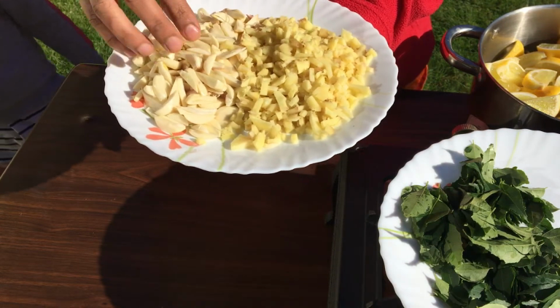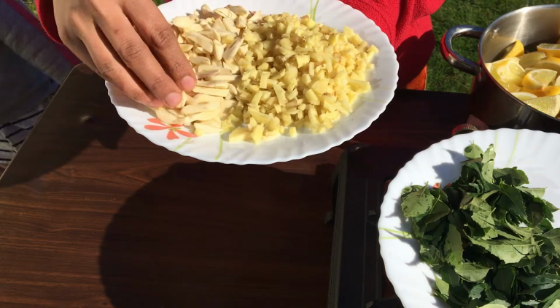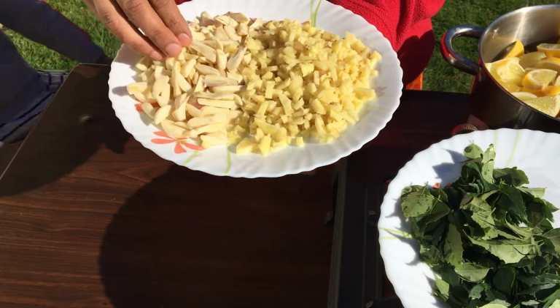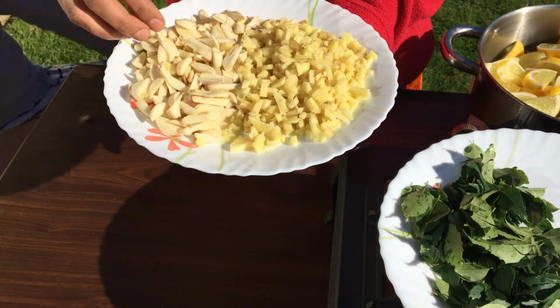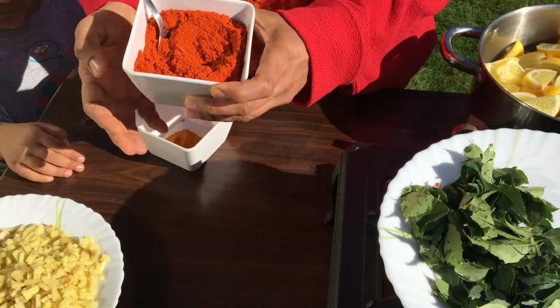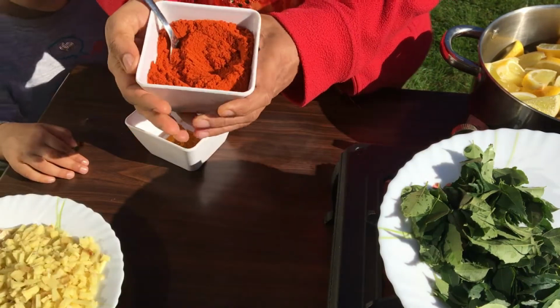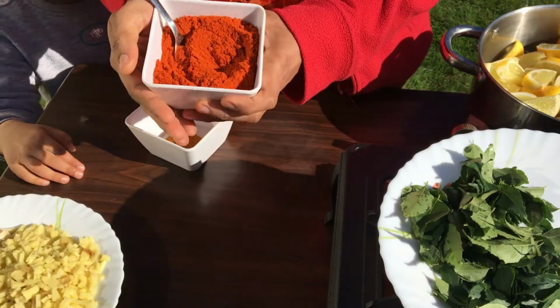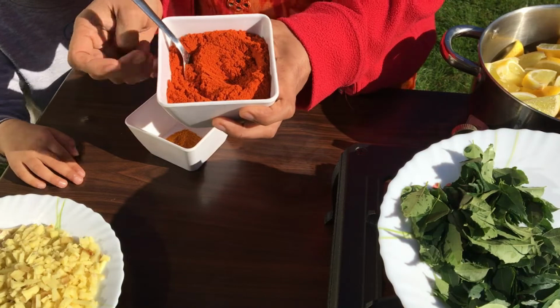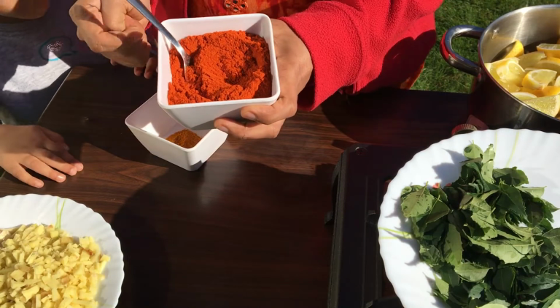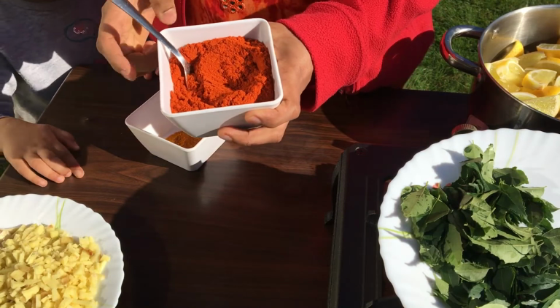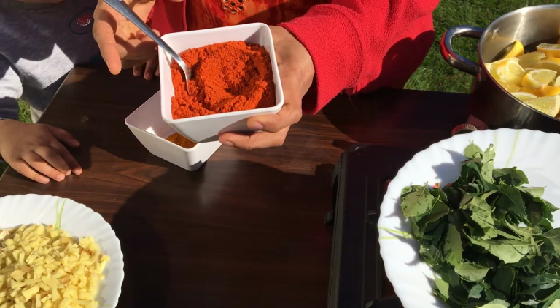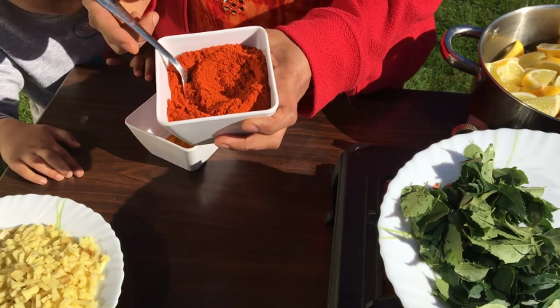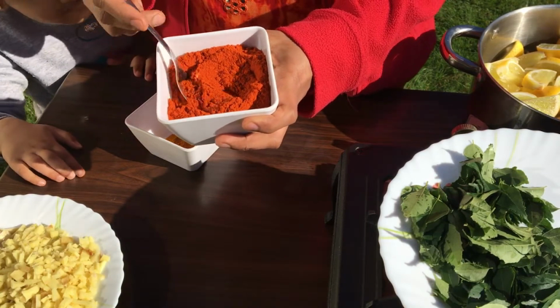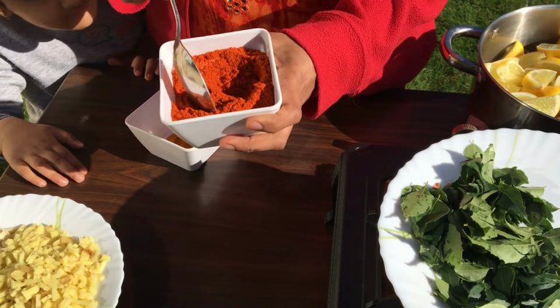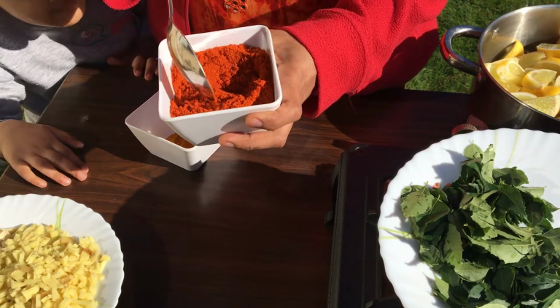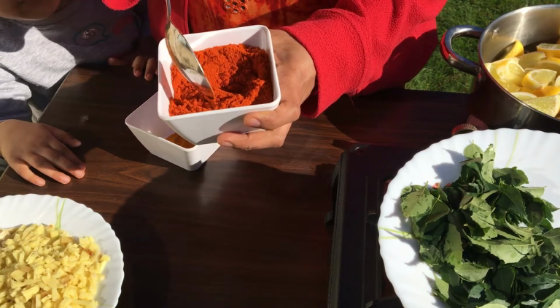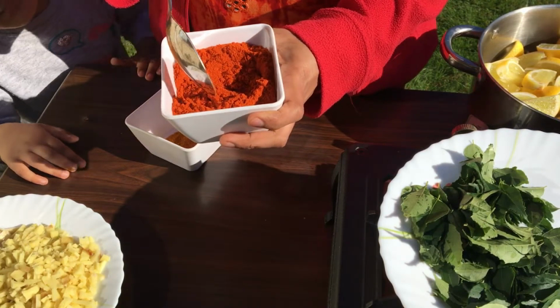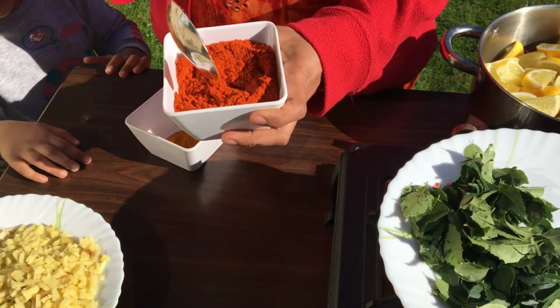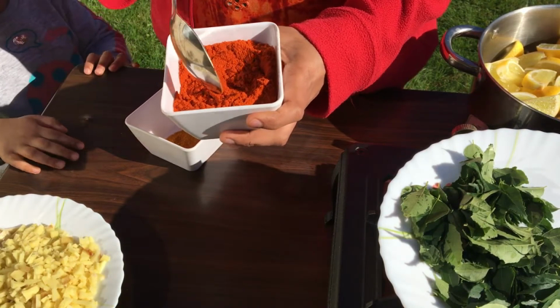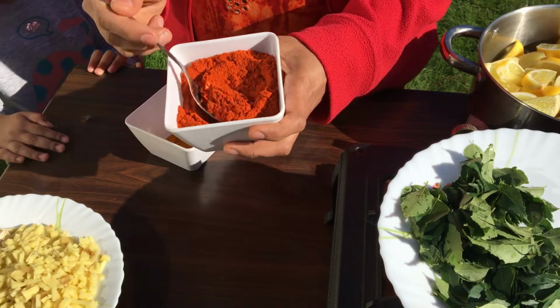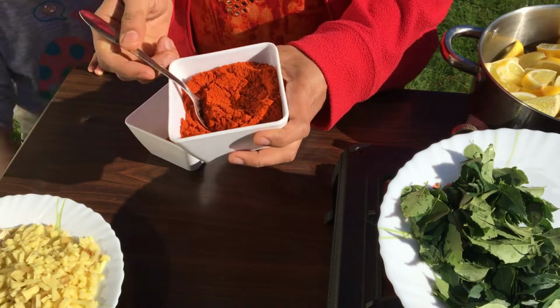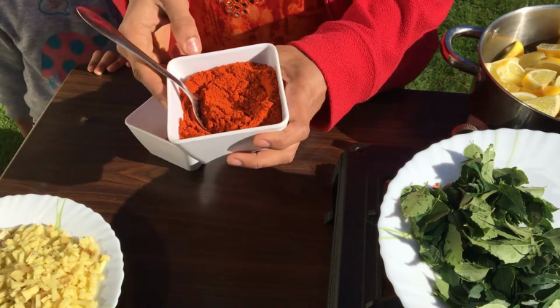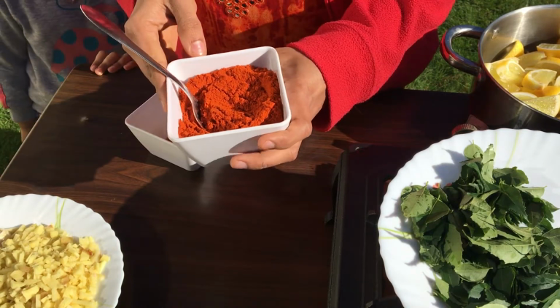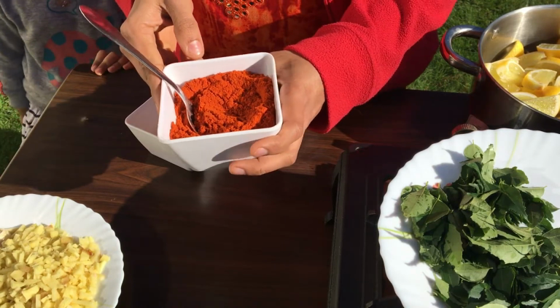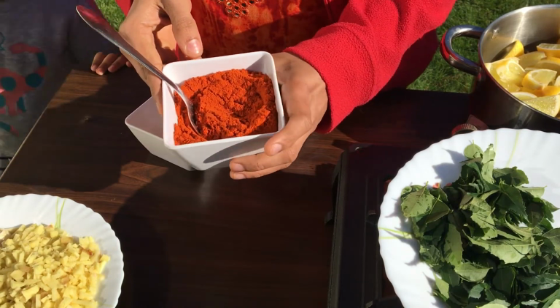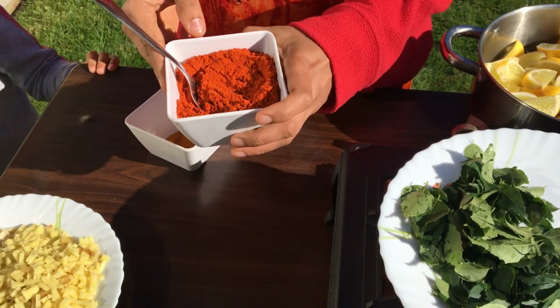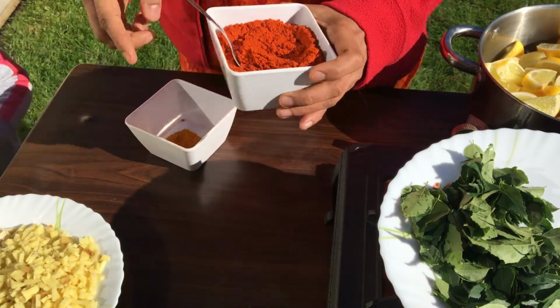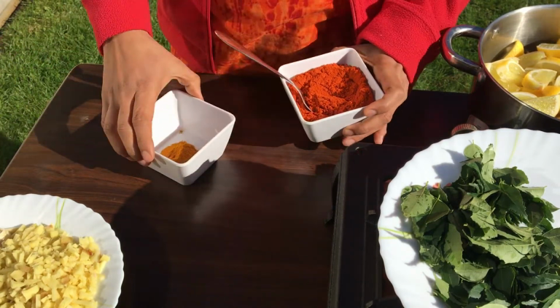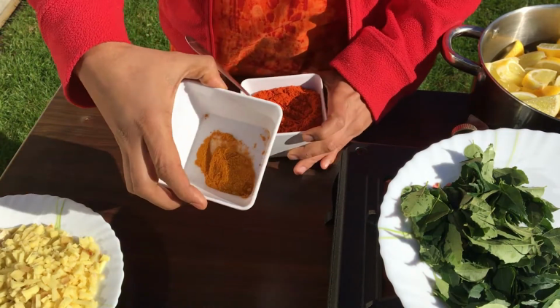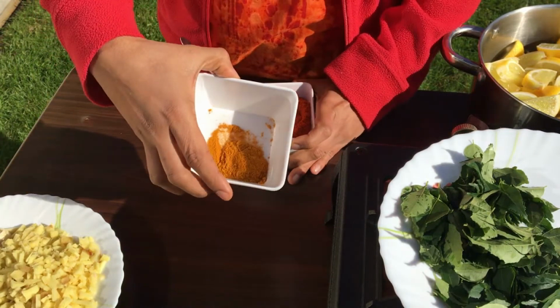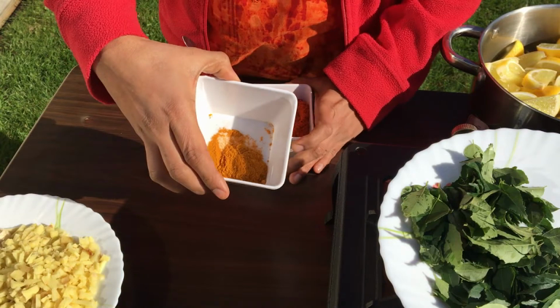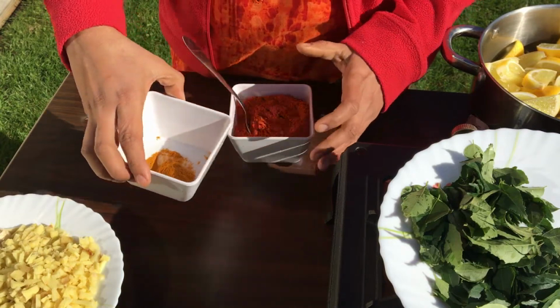This is about 4 of them. This is about 1 tablespoon of narengu. I am going to put in 4 tablespoons of narengu. This is about 1 teaspoon of narengu.